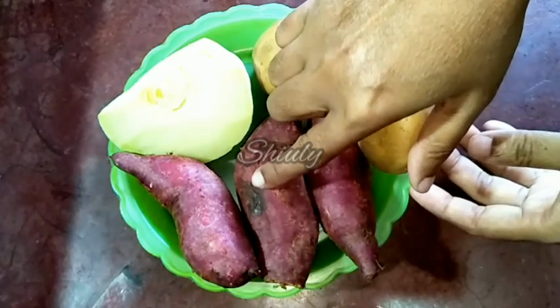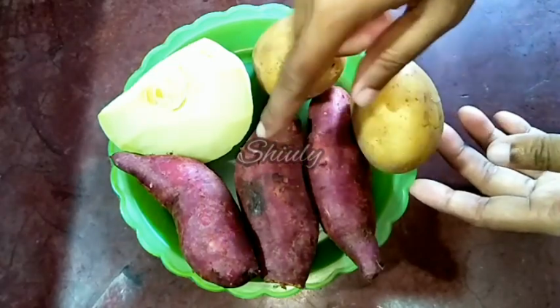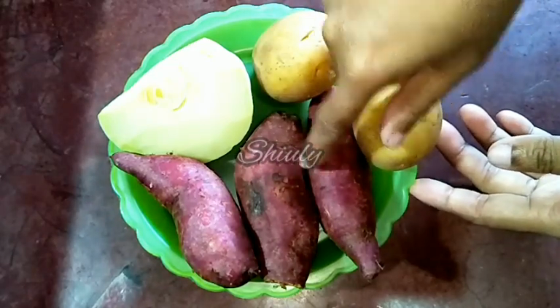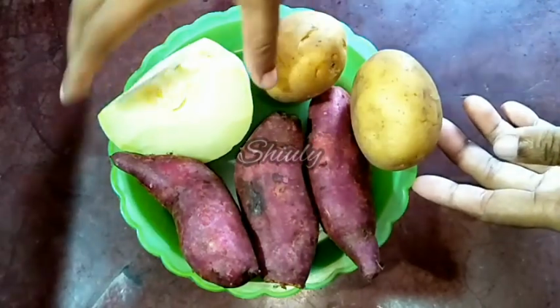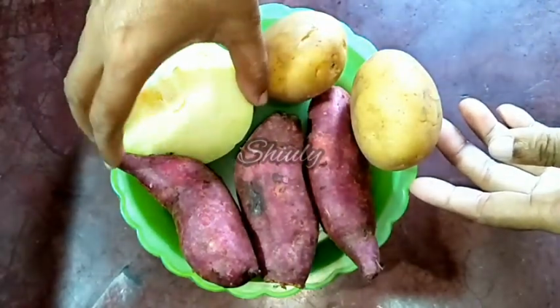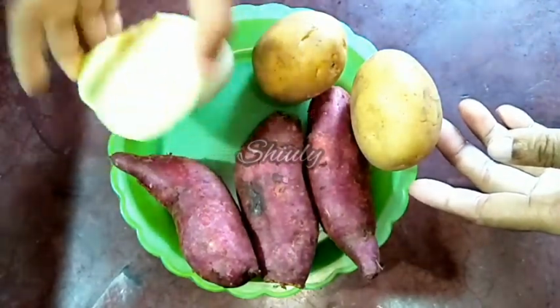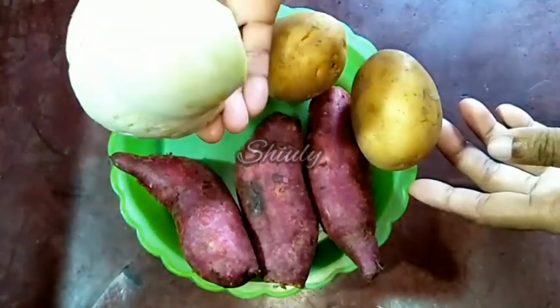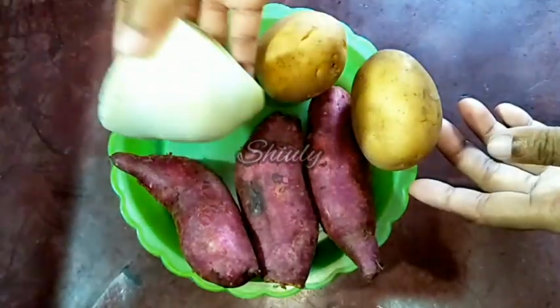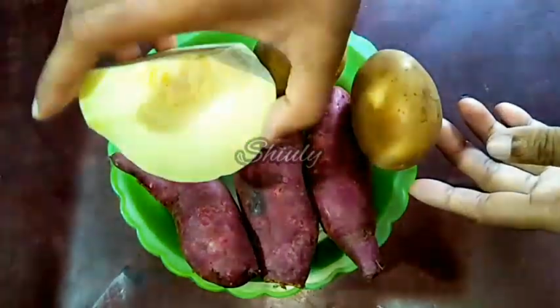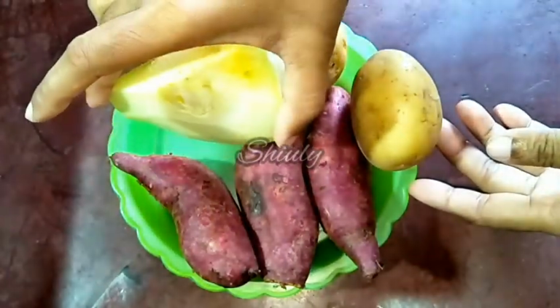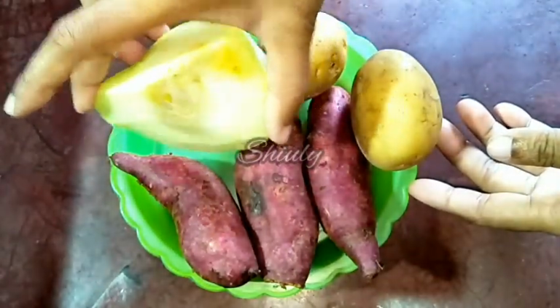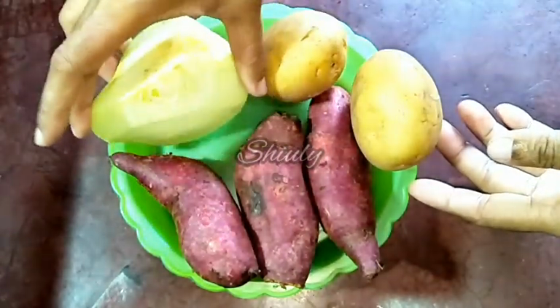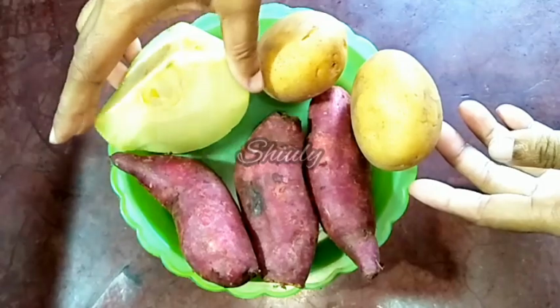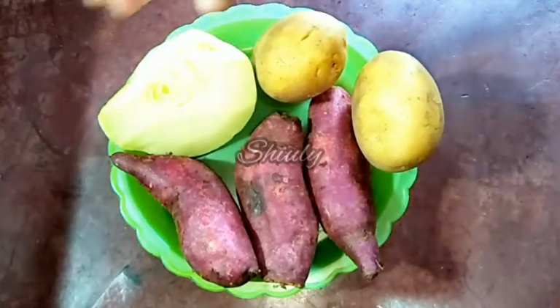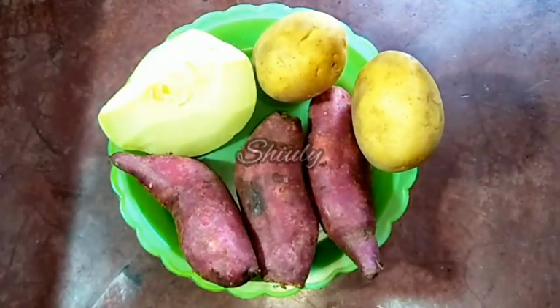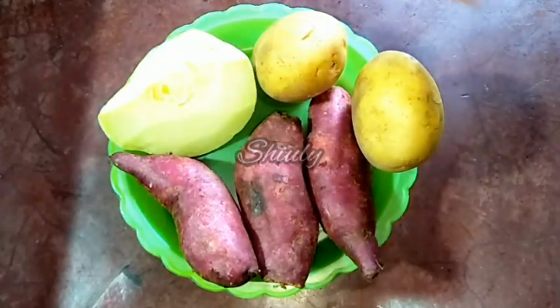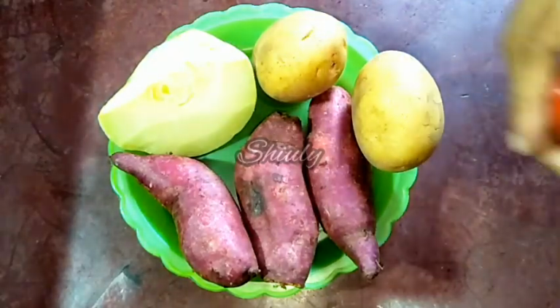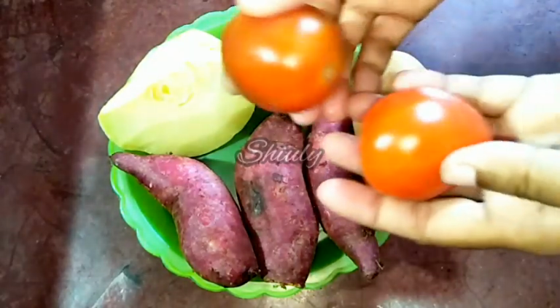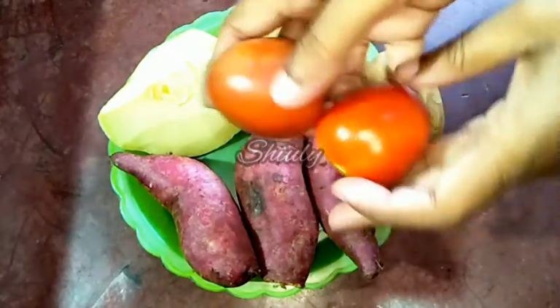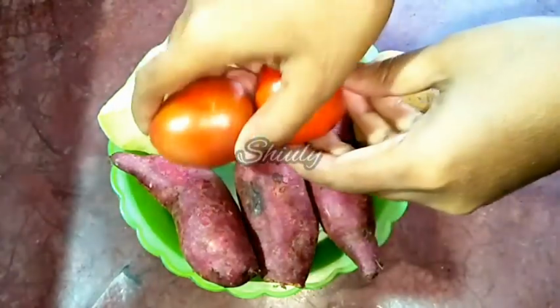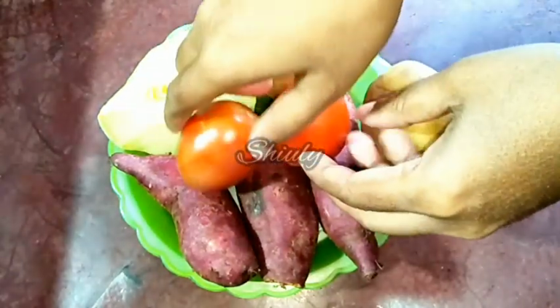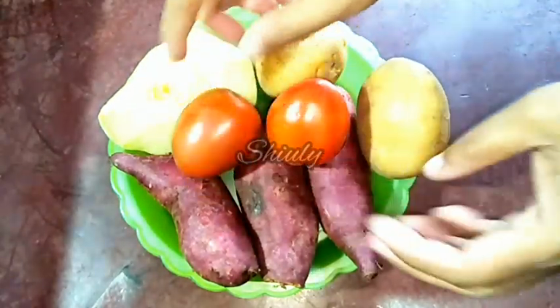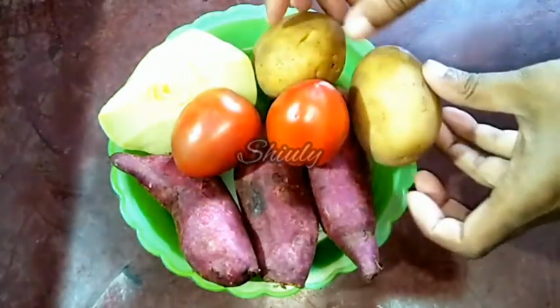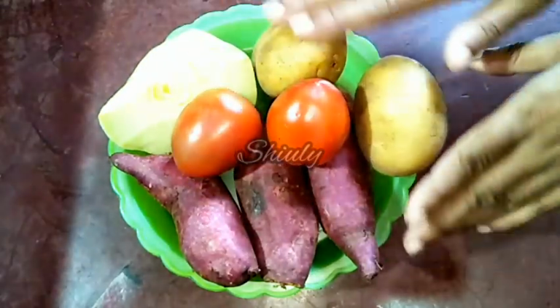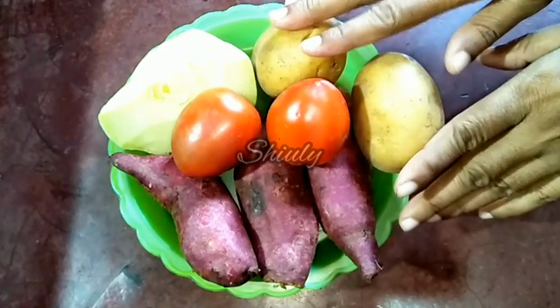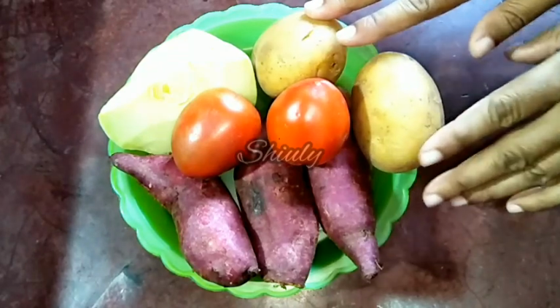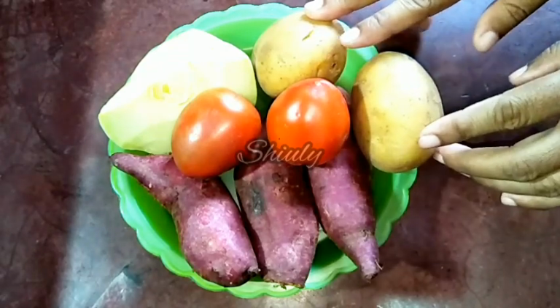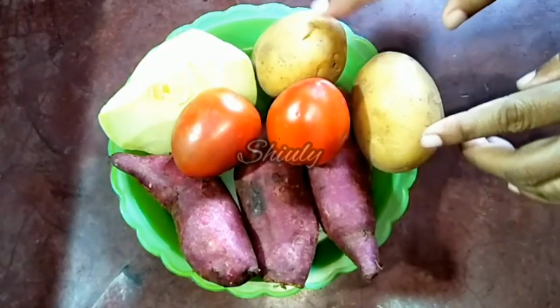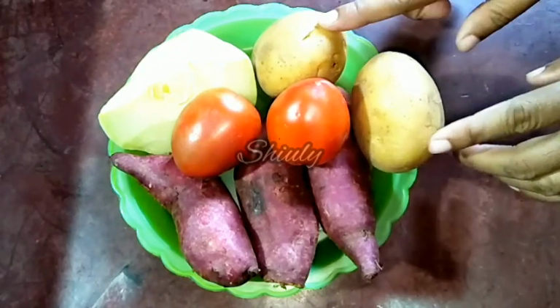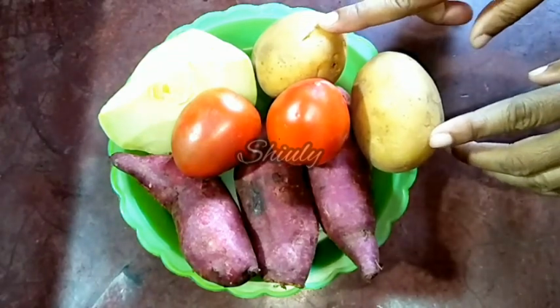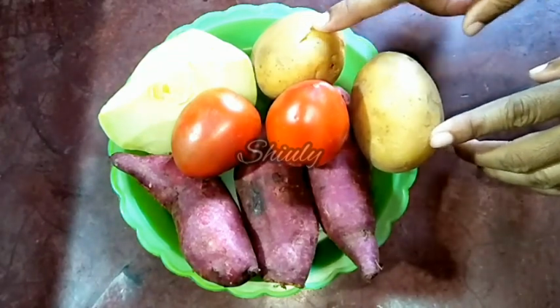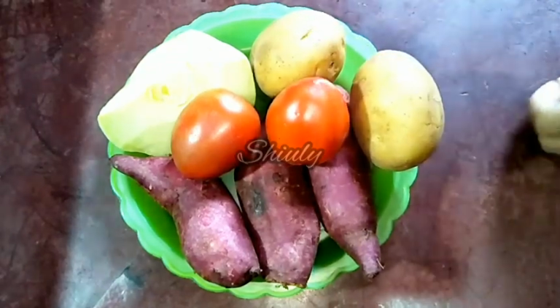I have three sweet potatoes and a piece of tender pumpkin, and here I have two tomatoes. I'll use them for this recipe. Now I'll peel them off, cut them, and wash them very properly.